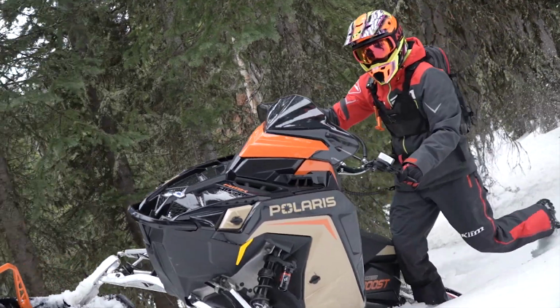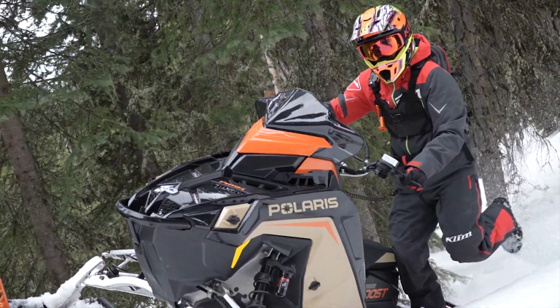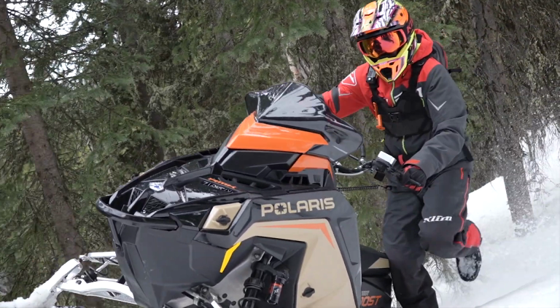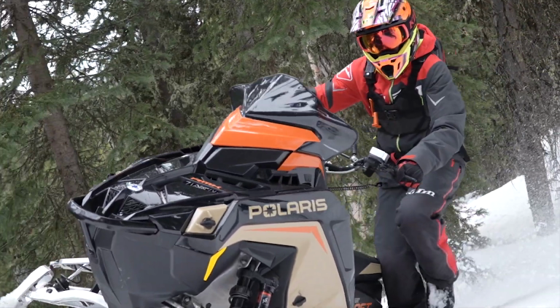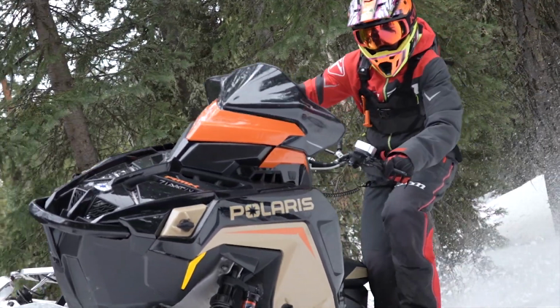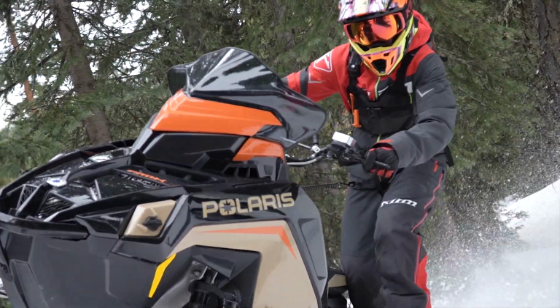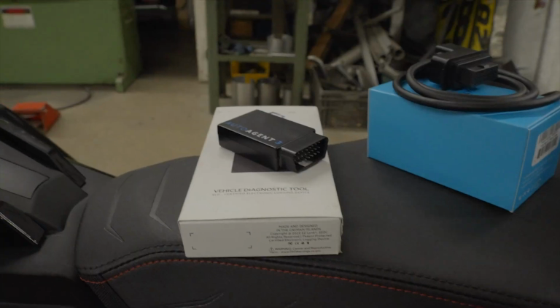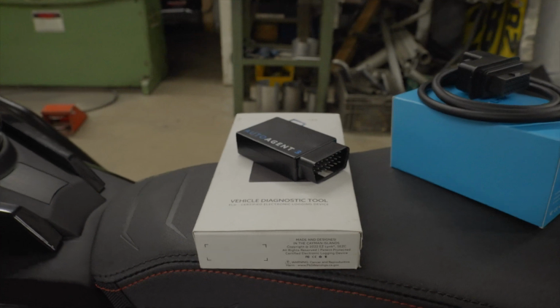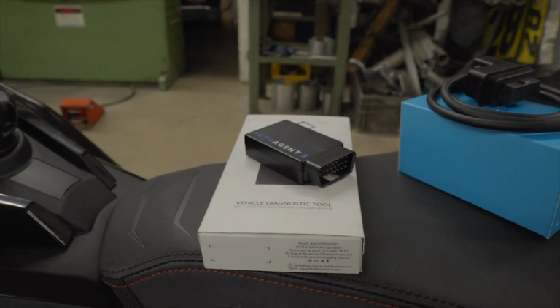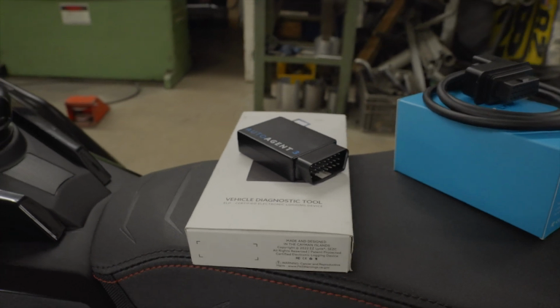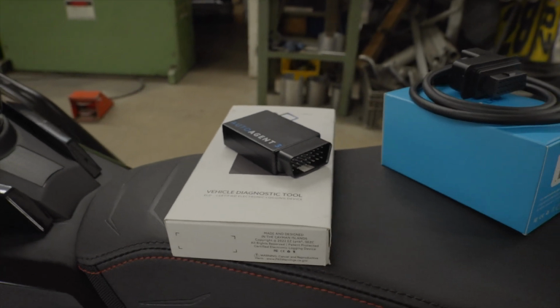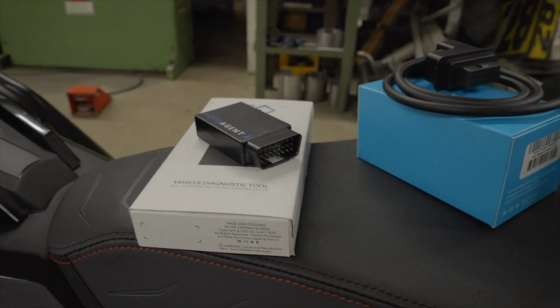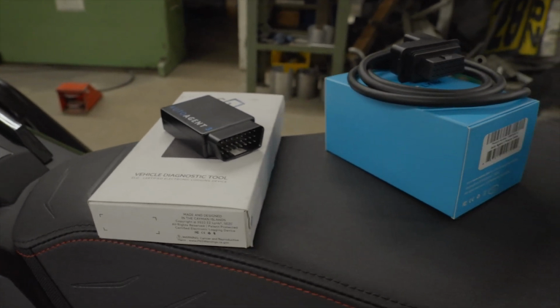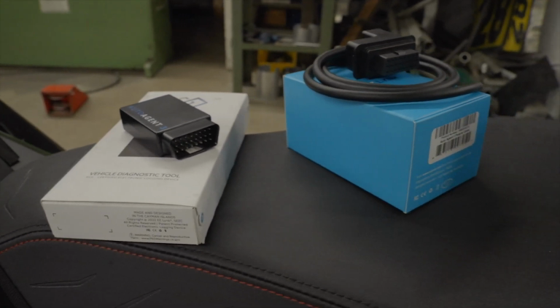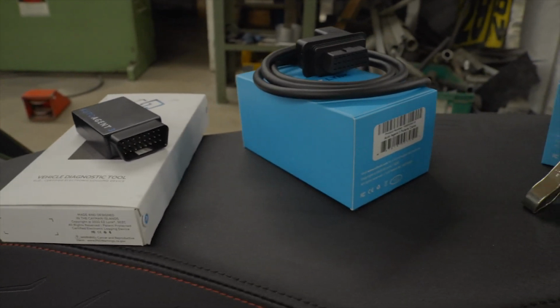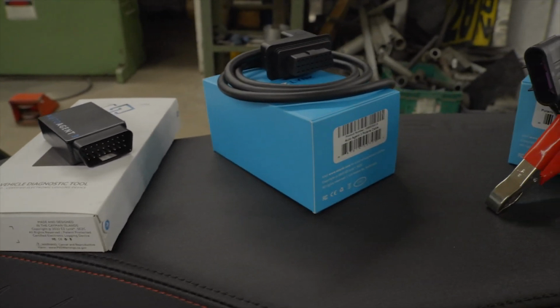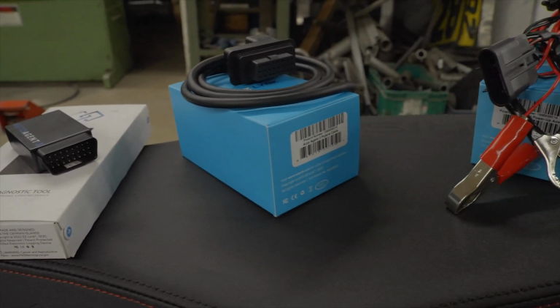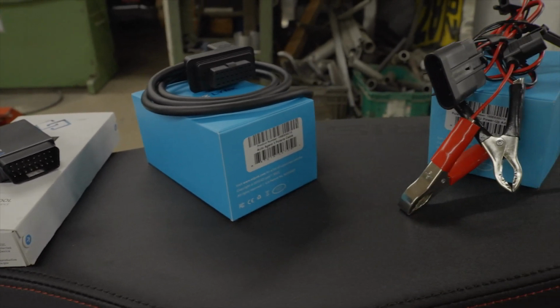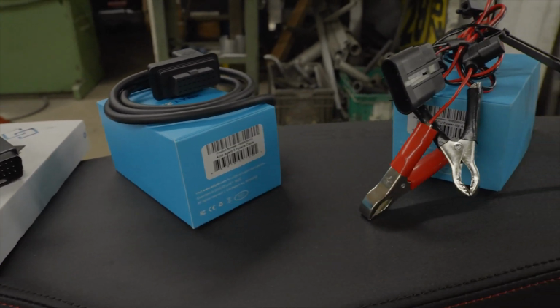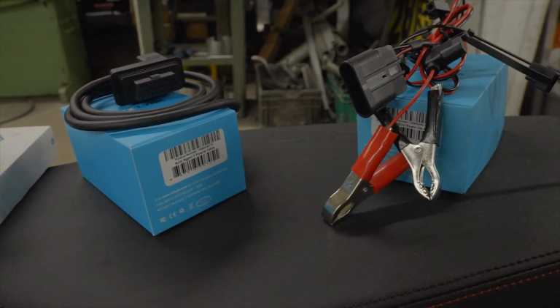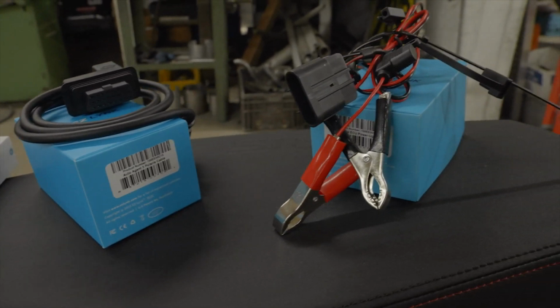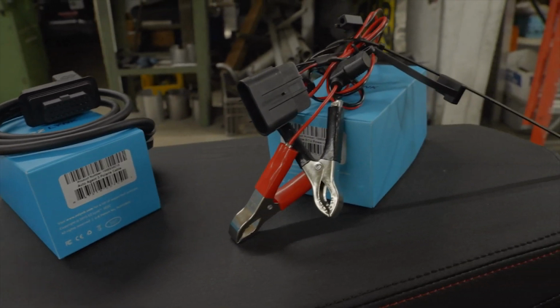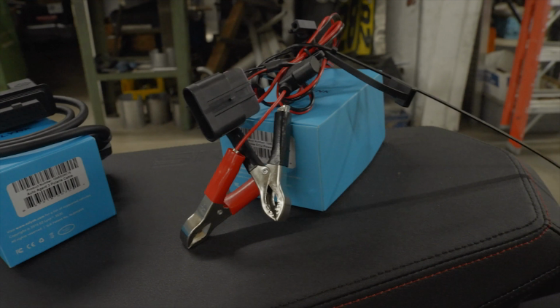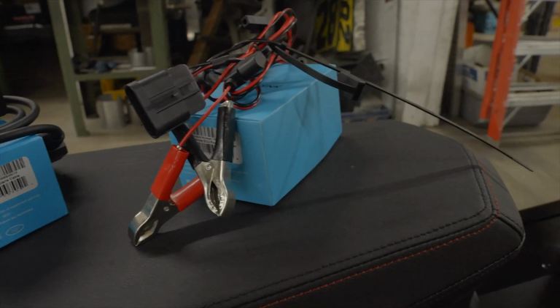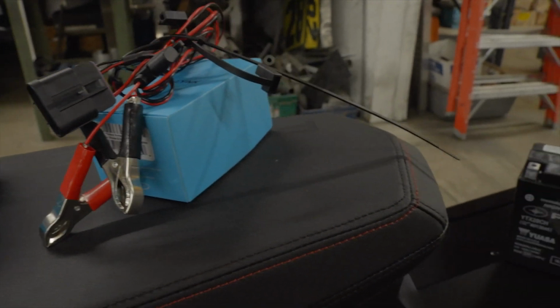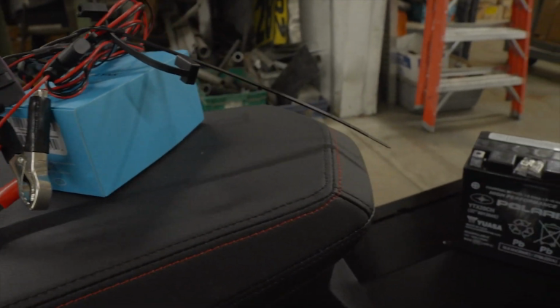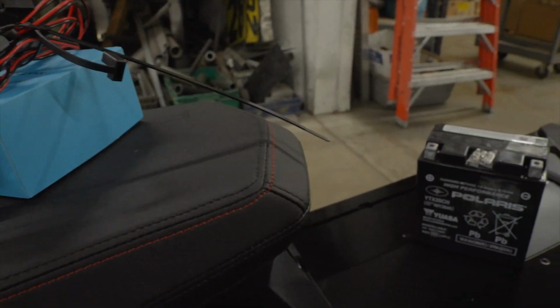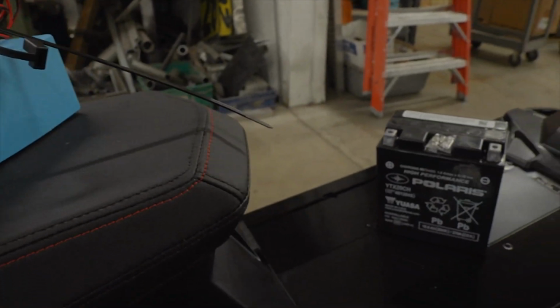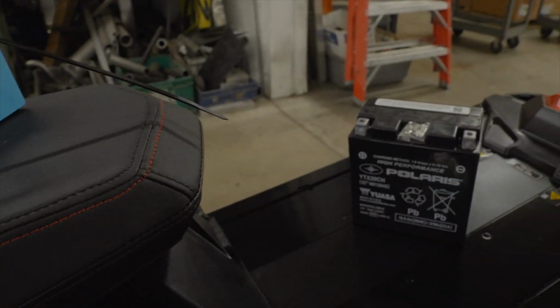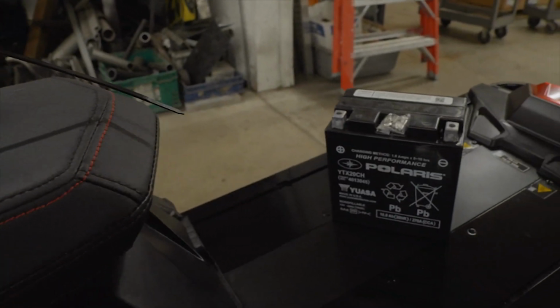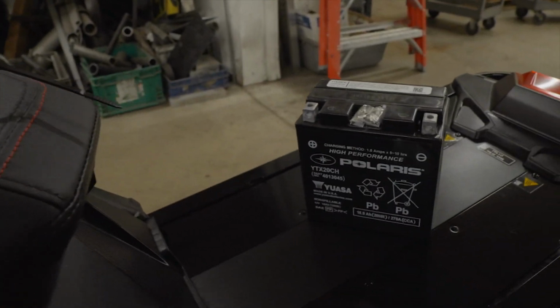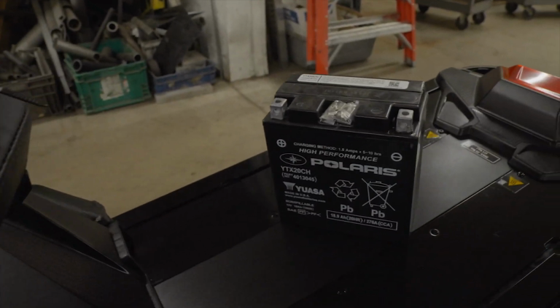The items that you're going to need are going to be an Auto Agent 3, the Polaris adapter, the power-up cord, and a 12-volt battery.